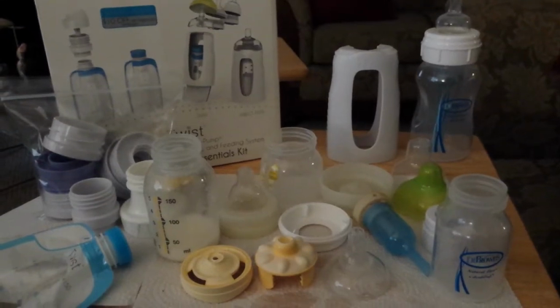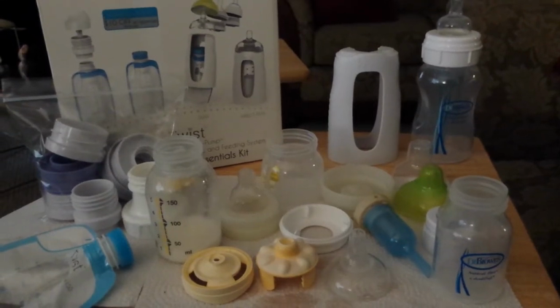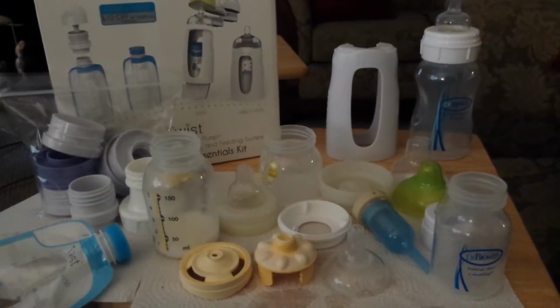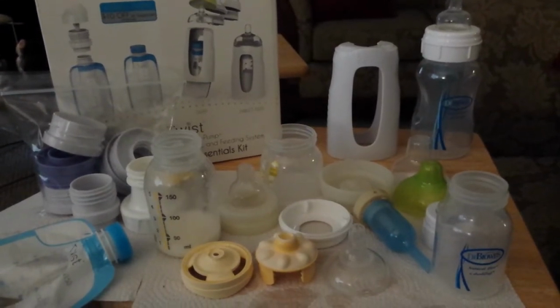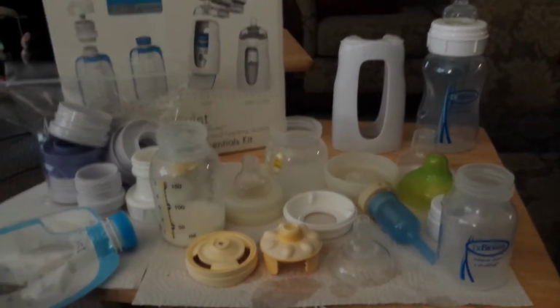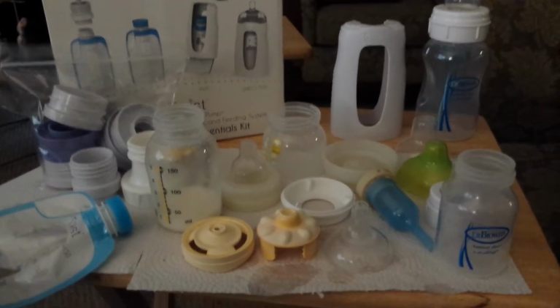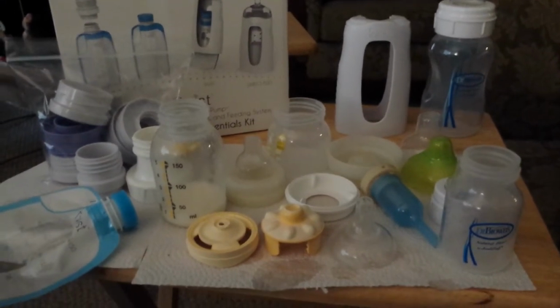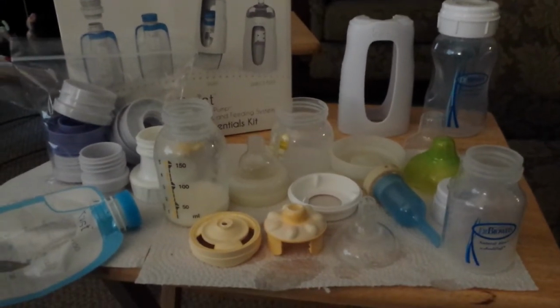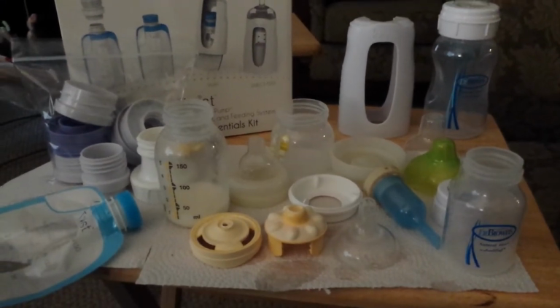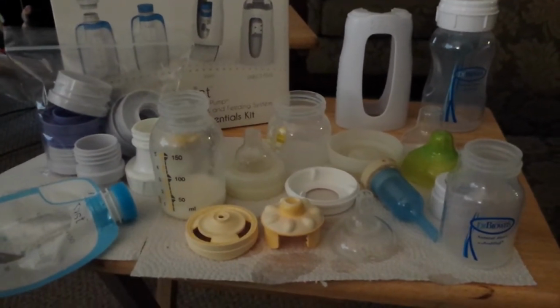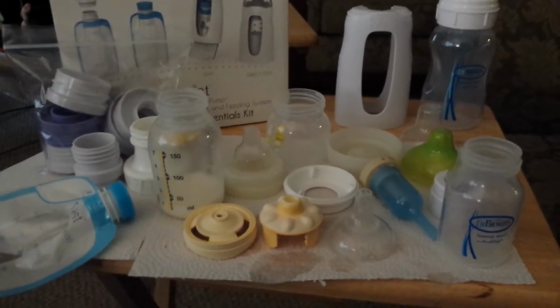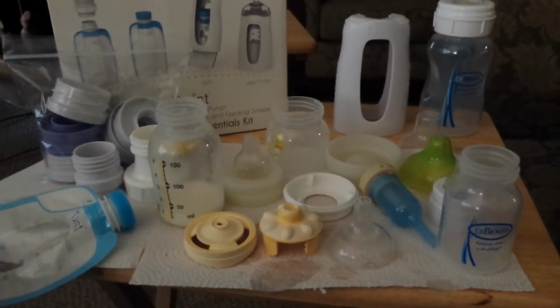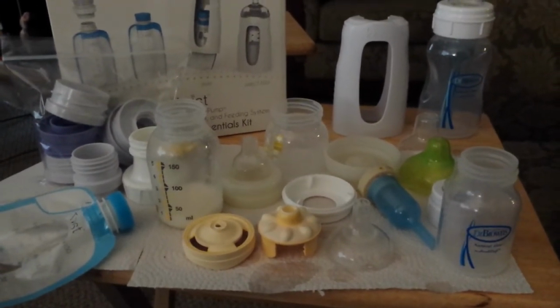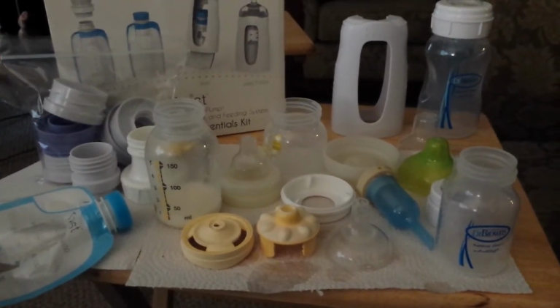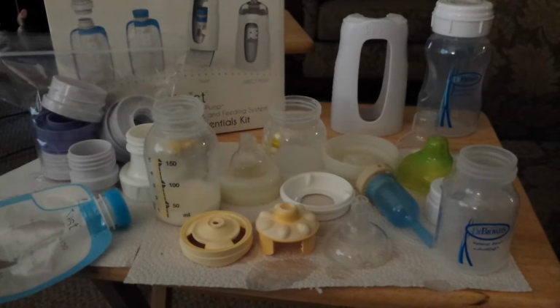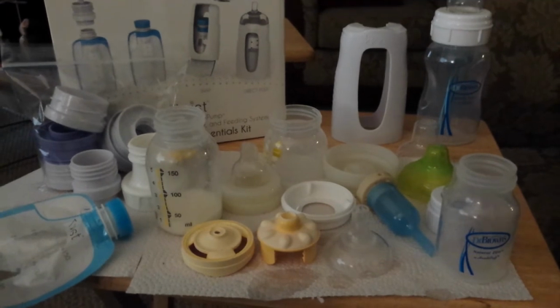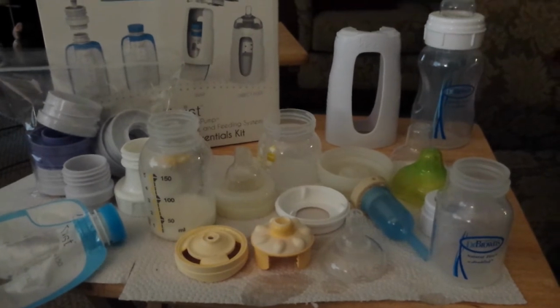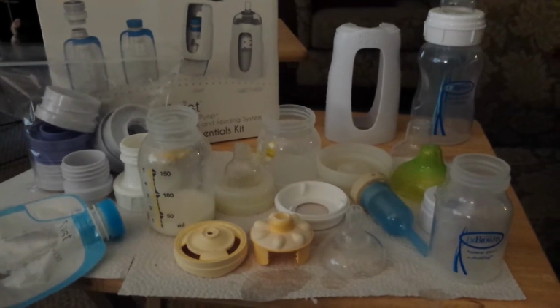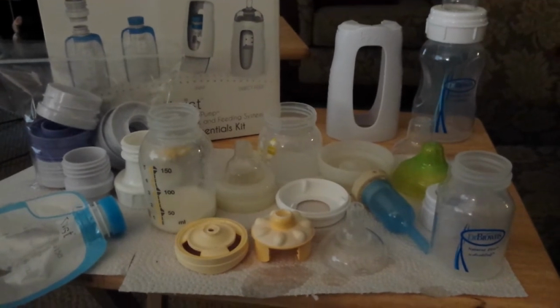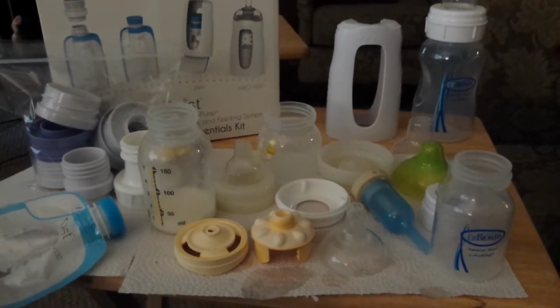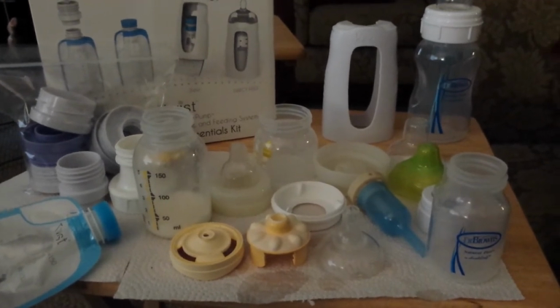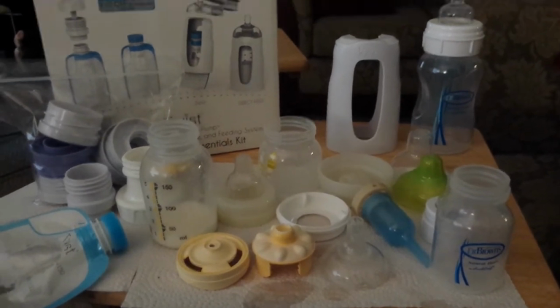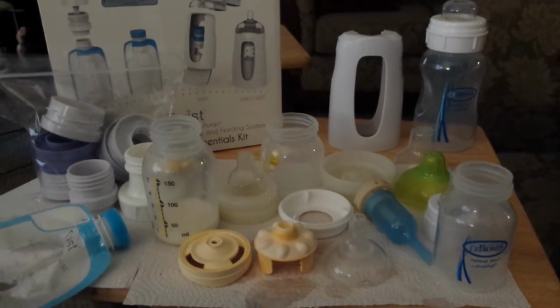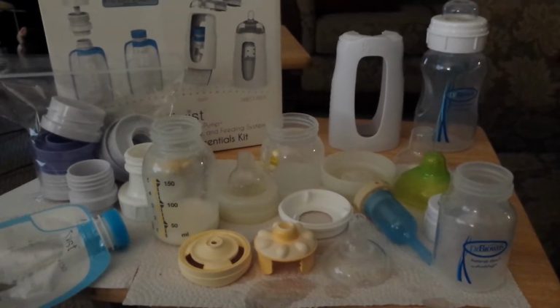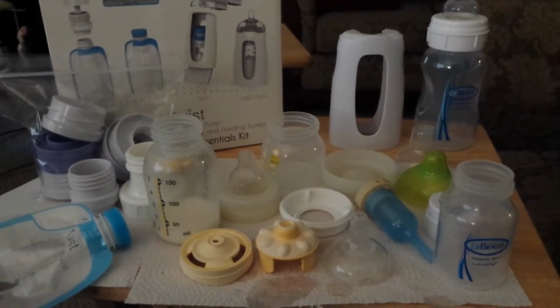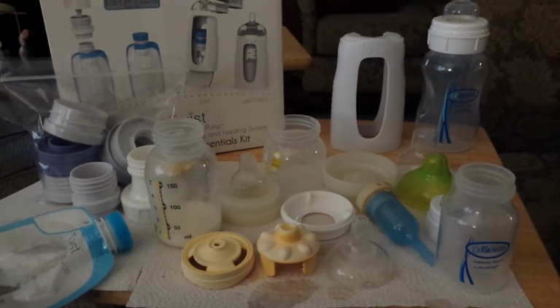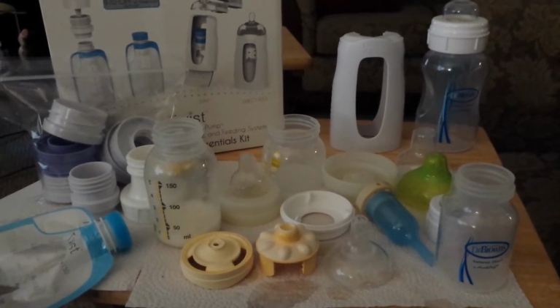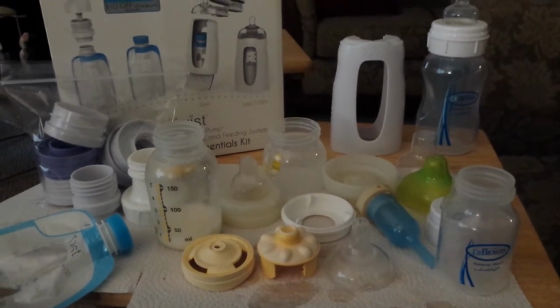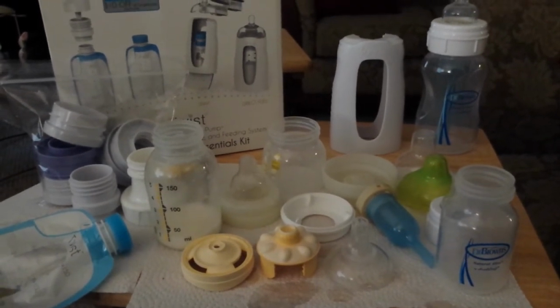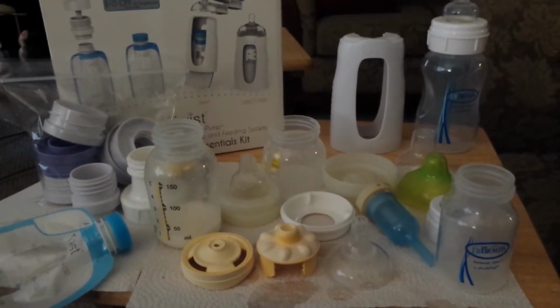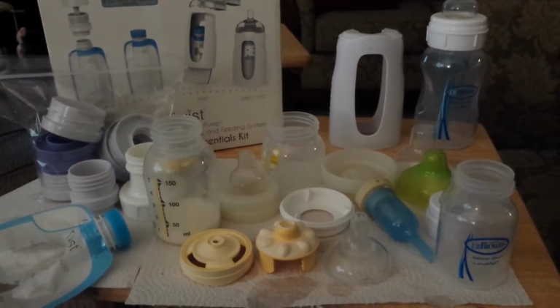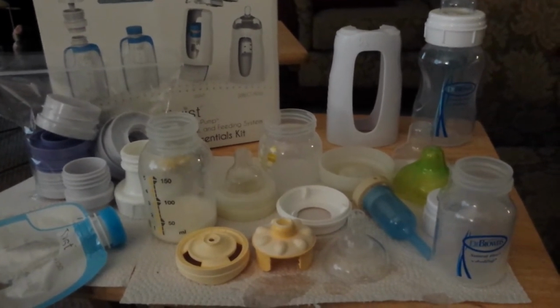Hi, it's JJ. You can find me on the web at jjconway.org. Today I'm going to do a bottle review and comparison.